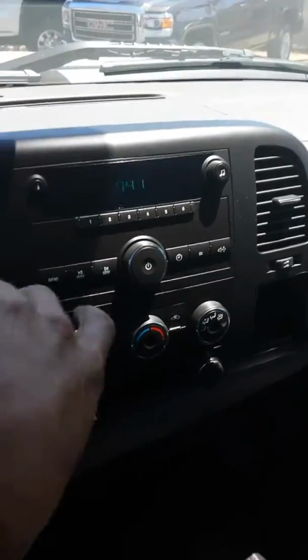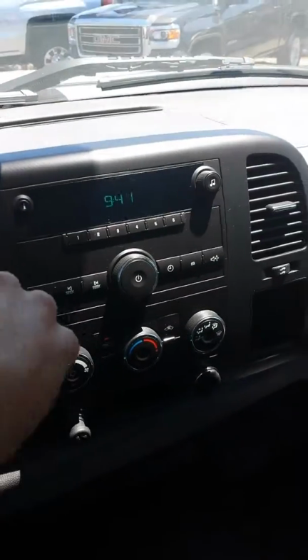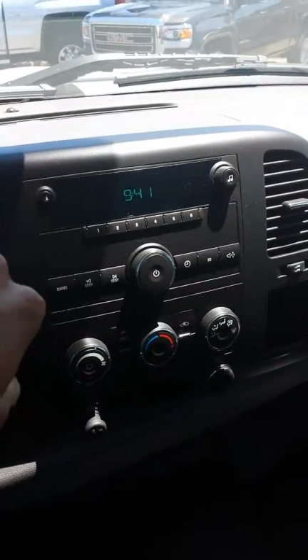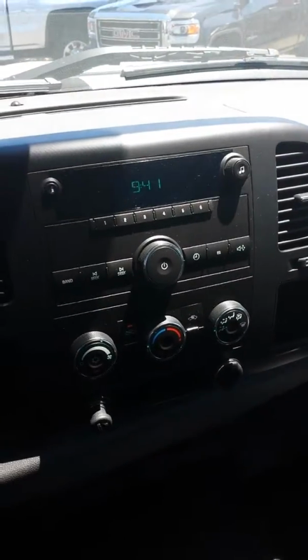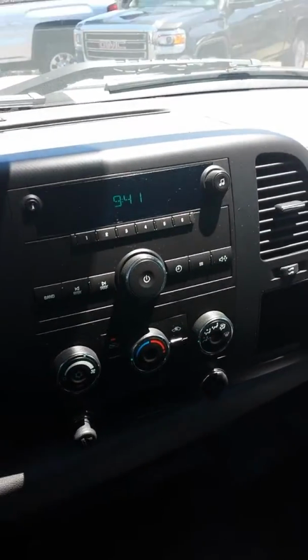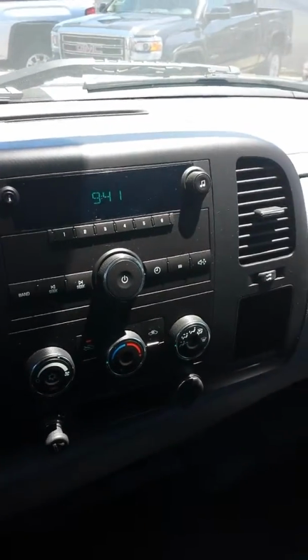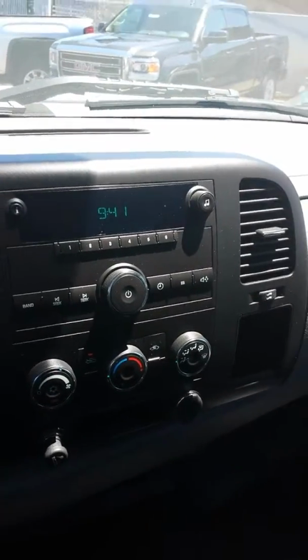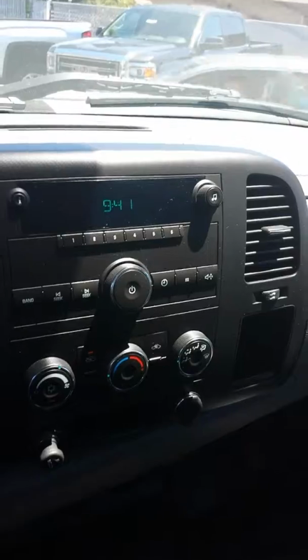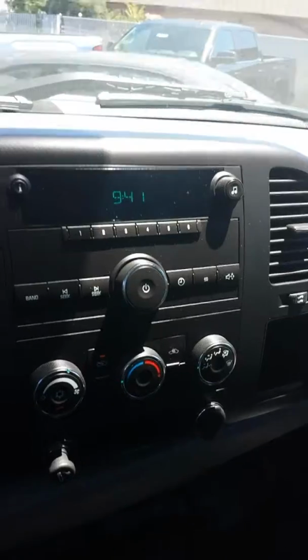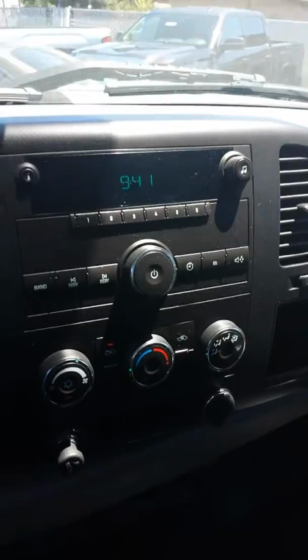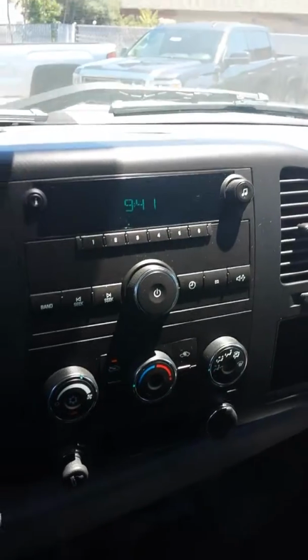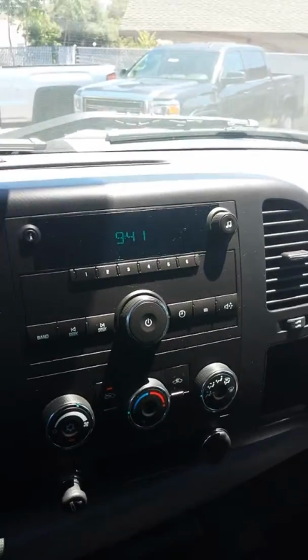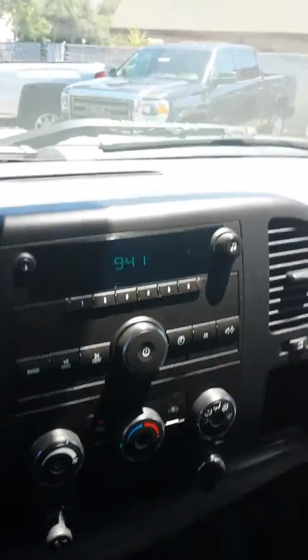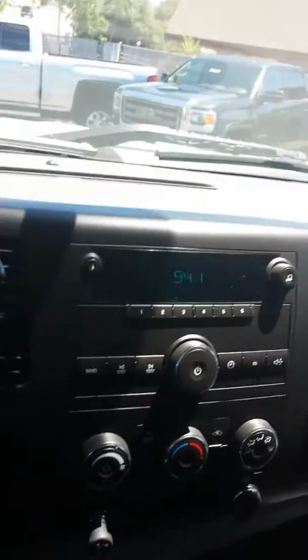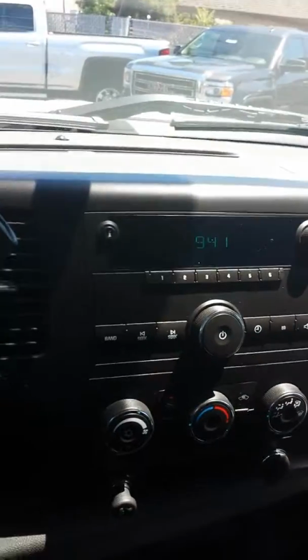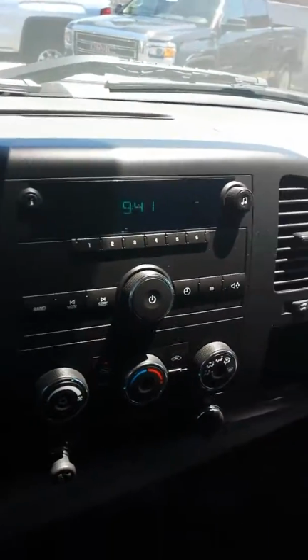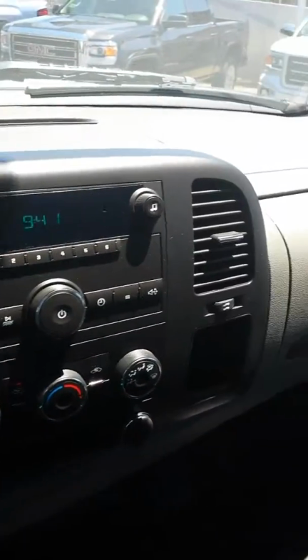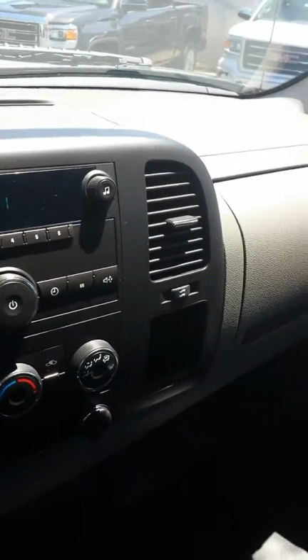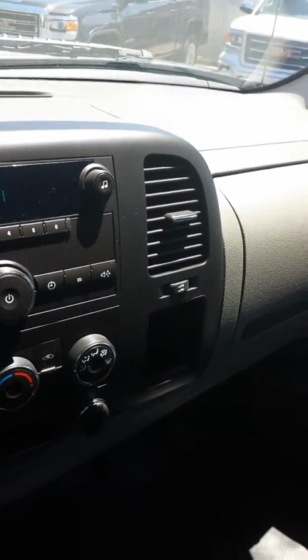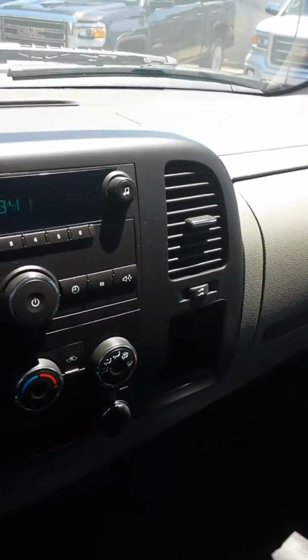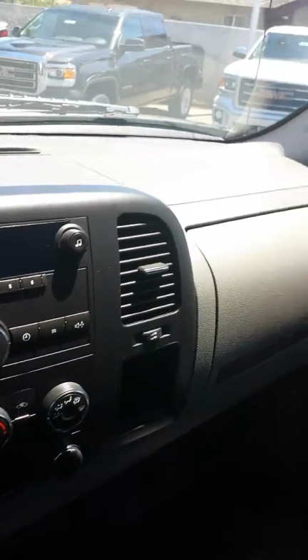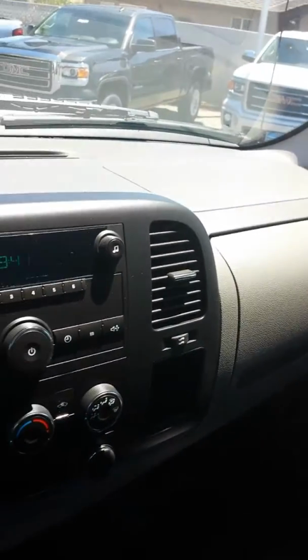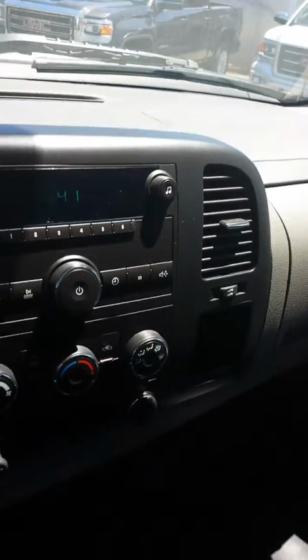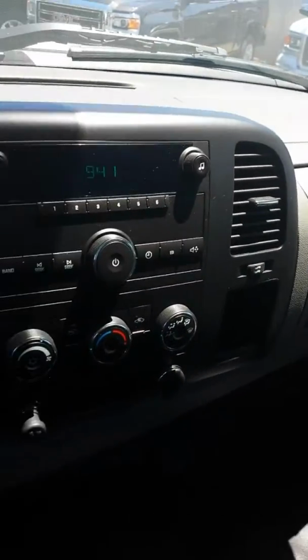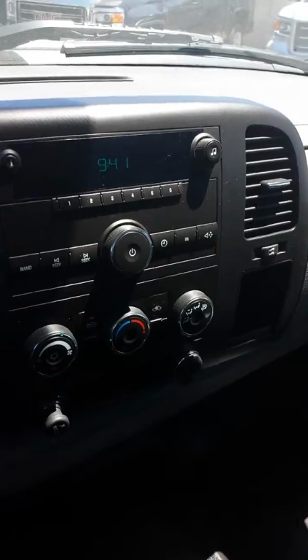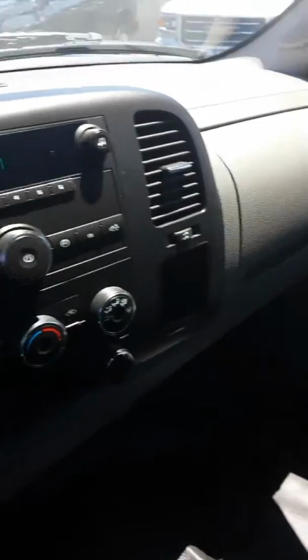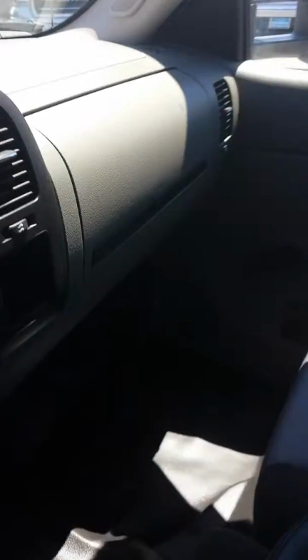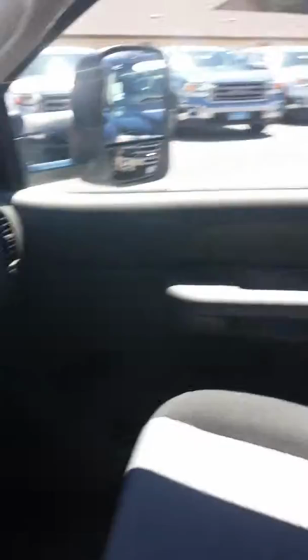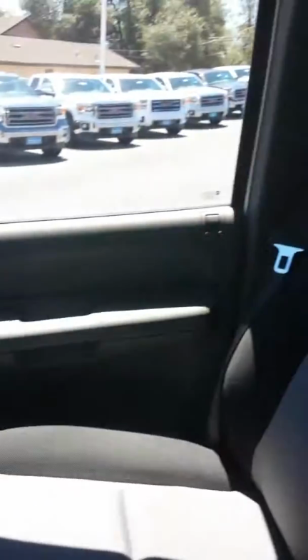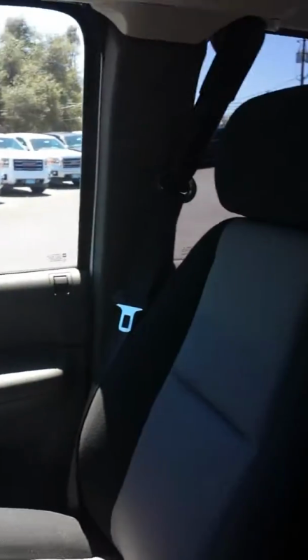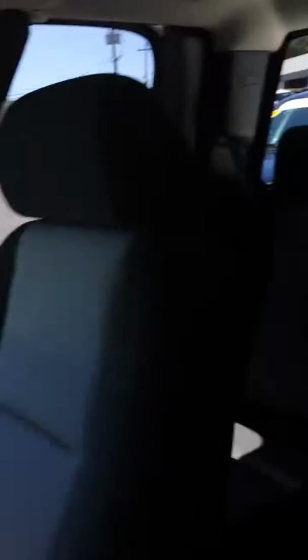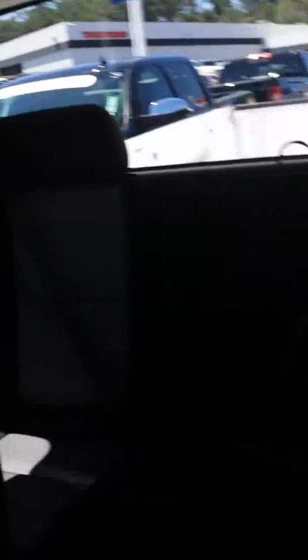It's kind of a basic system in here — just the radio, AM/FM, there's not a CD player. It is the base model, extended cab.